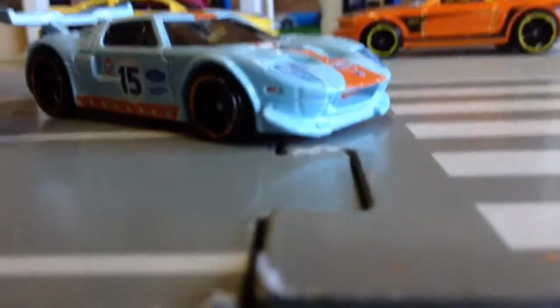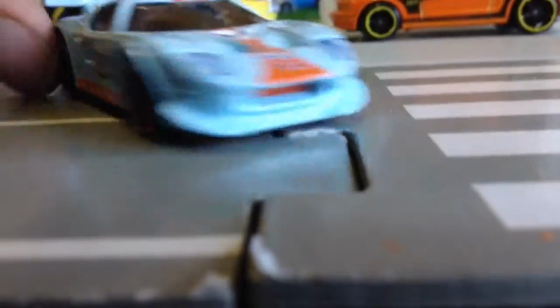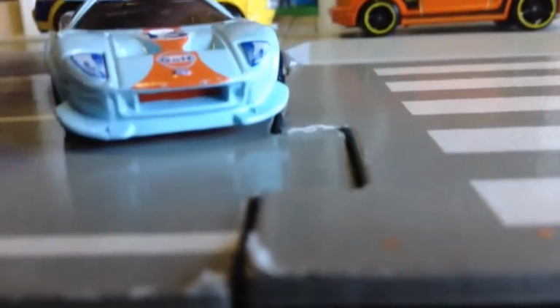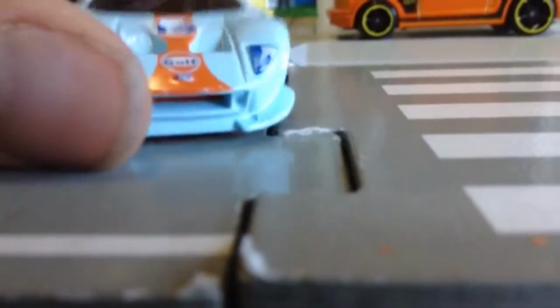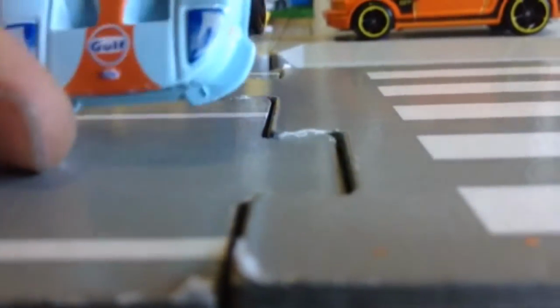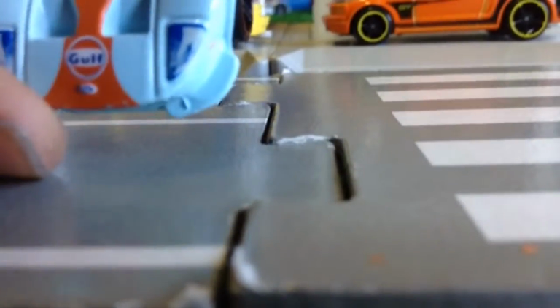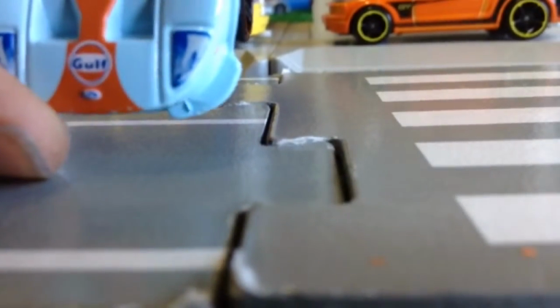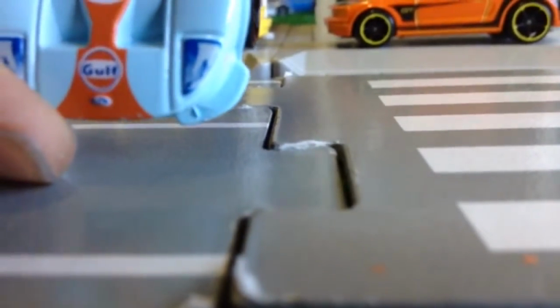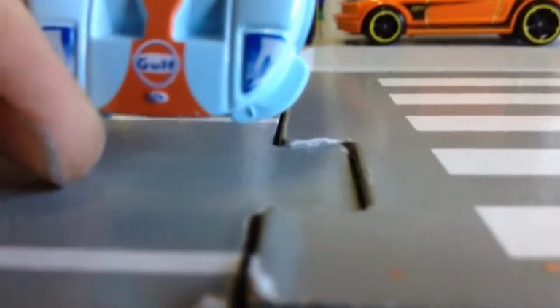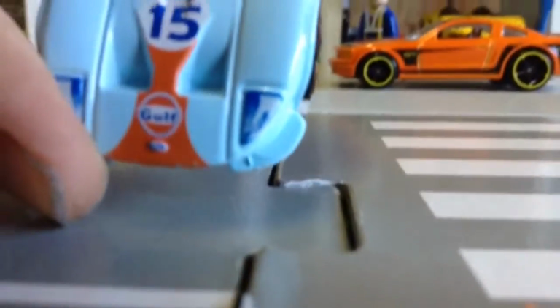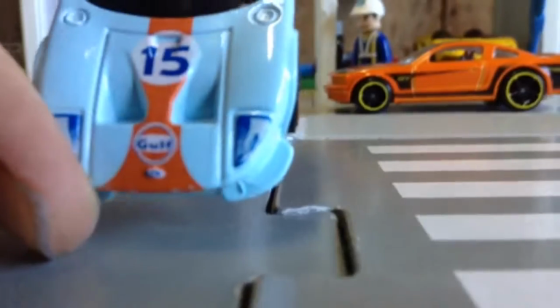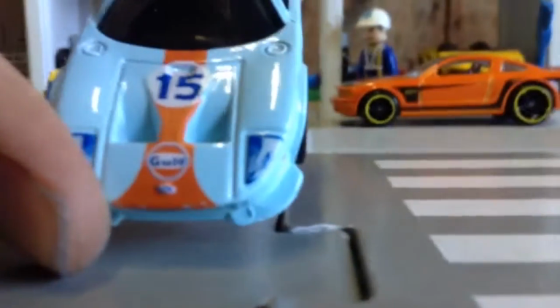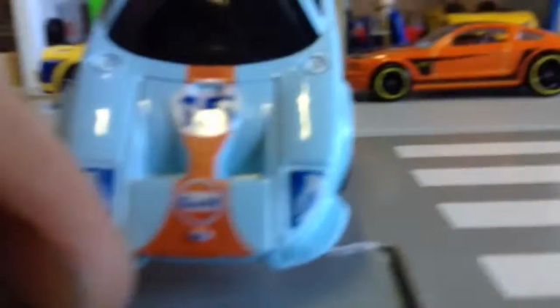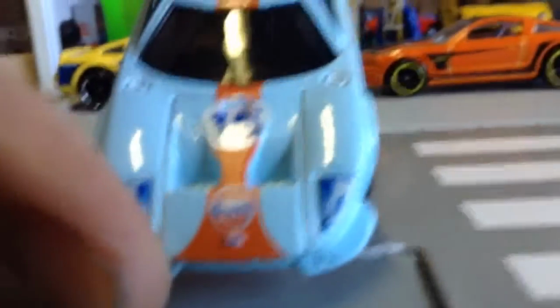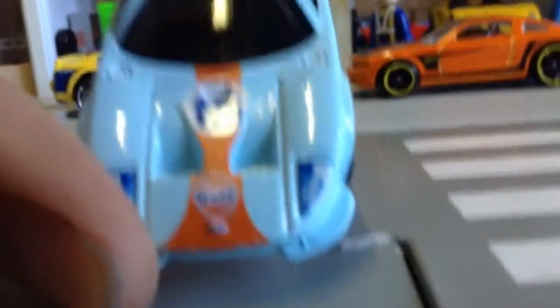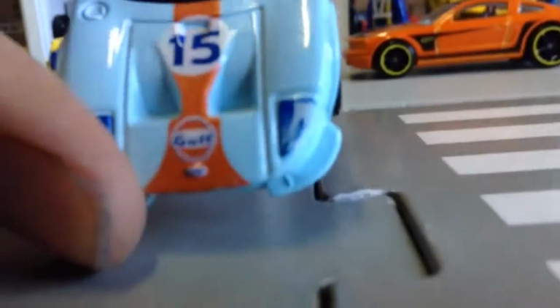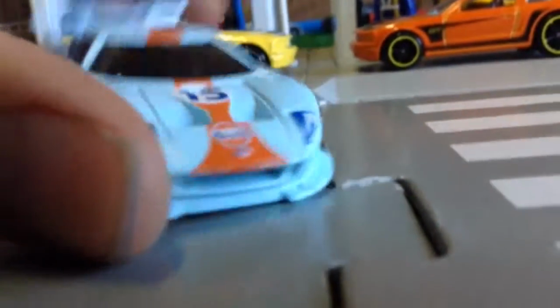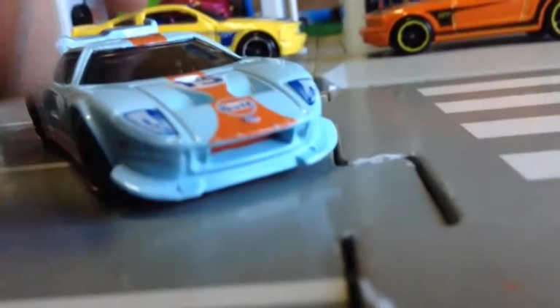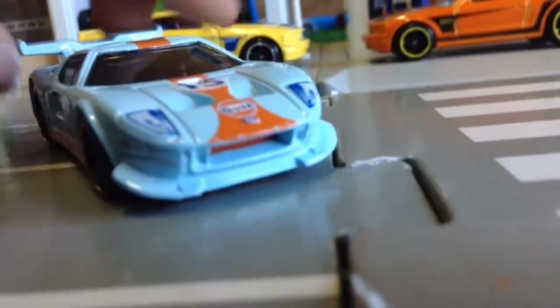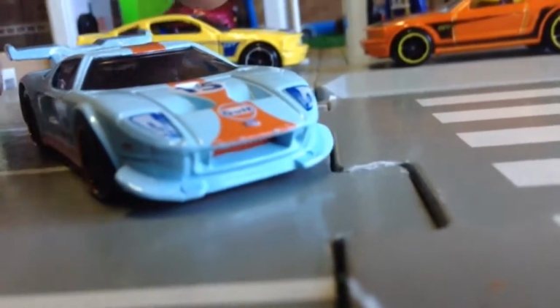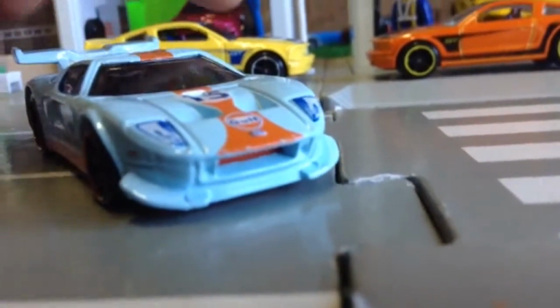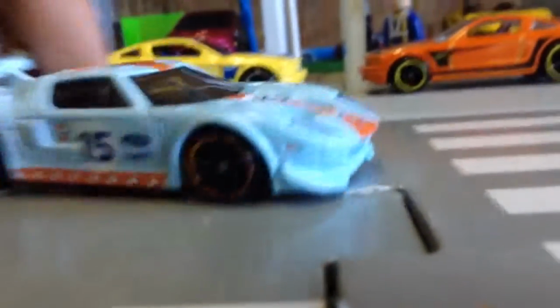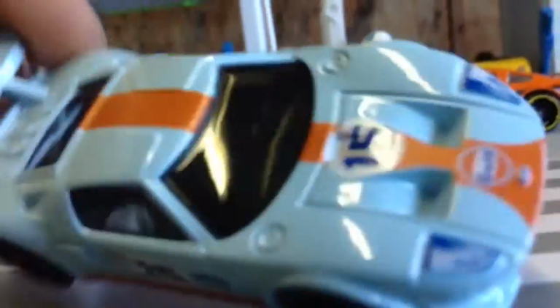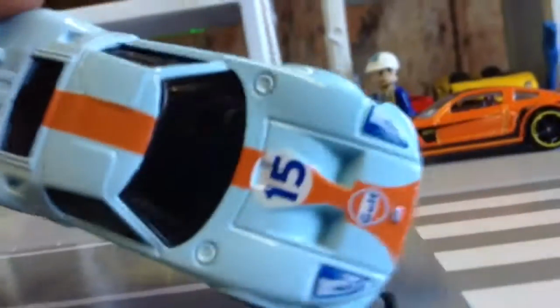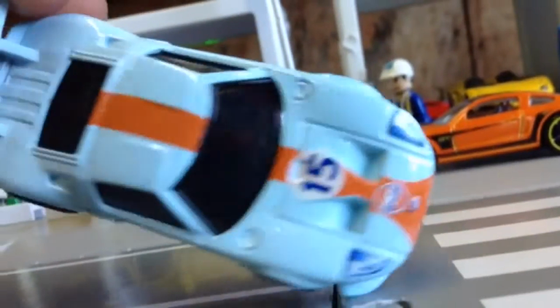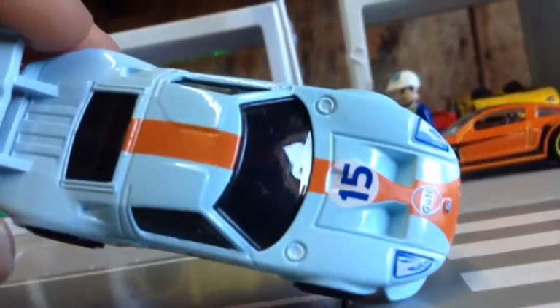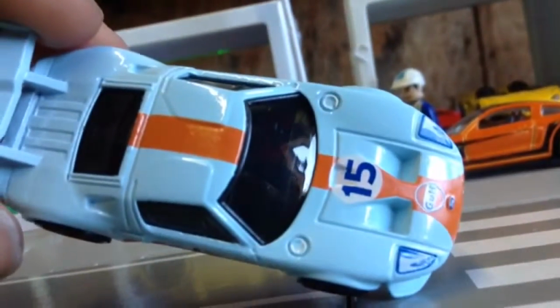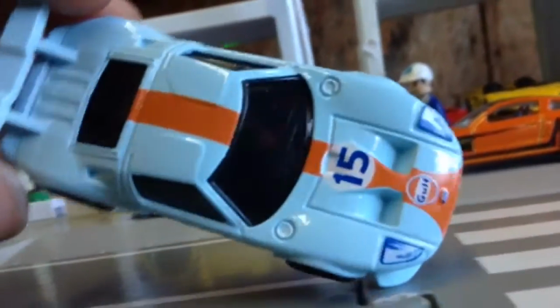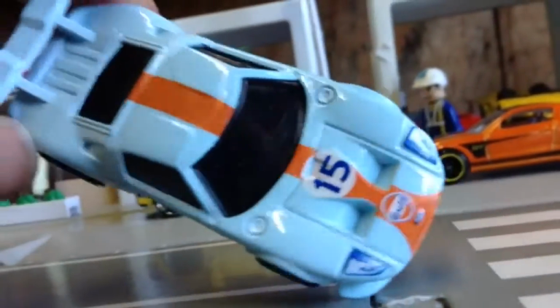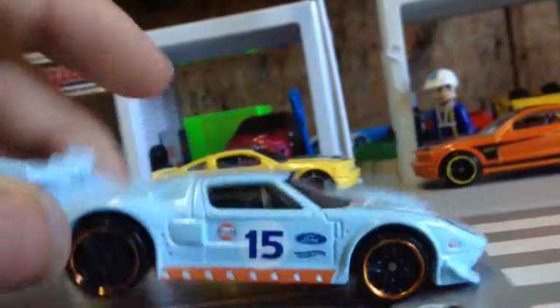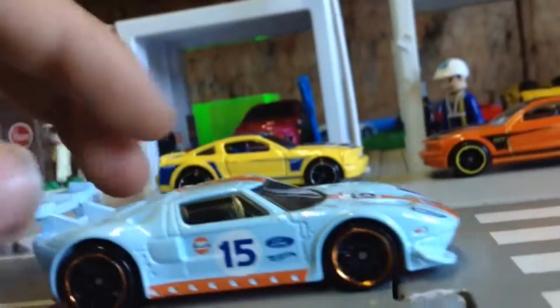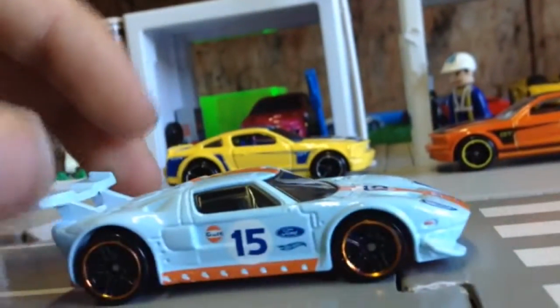Let's take a look at the front. We've got the Ford logo at the front and it's number 15. It's got an orange stripe that goes onto the roof. Pretty good detail.